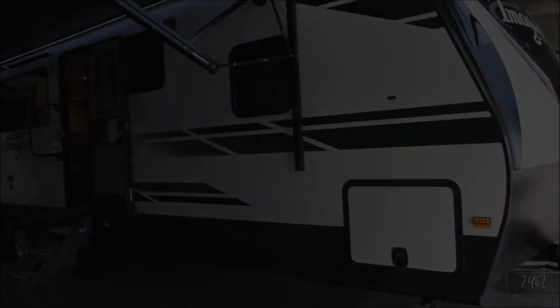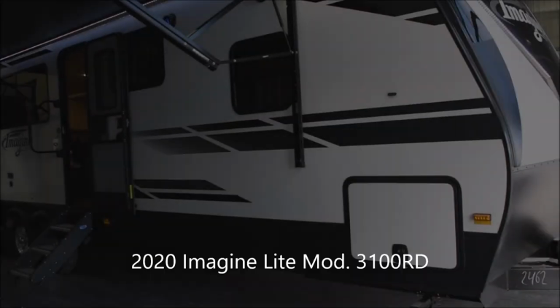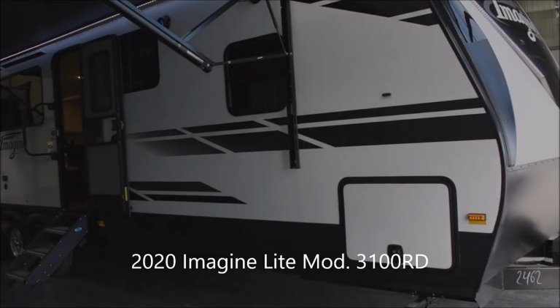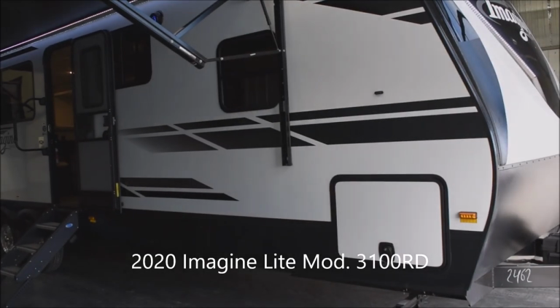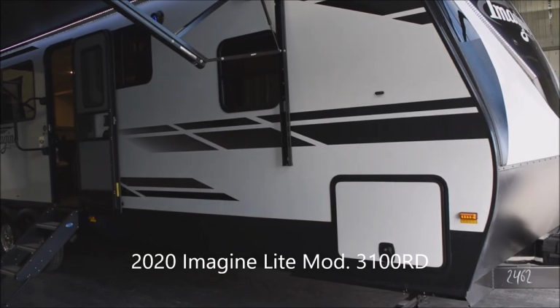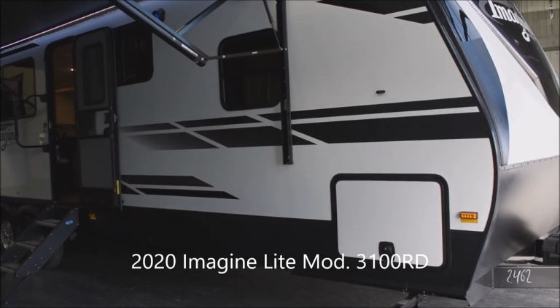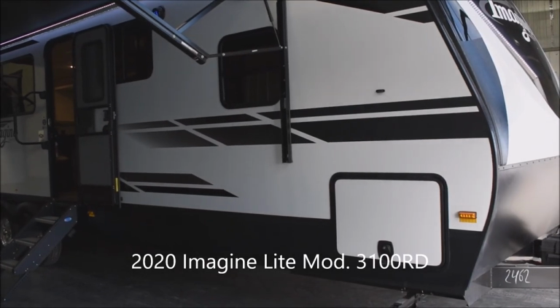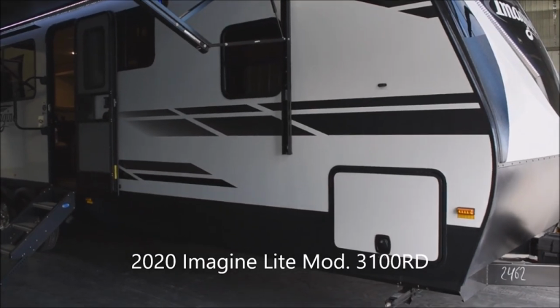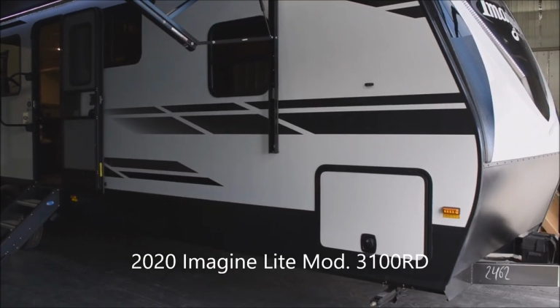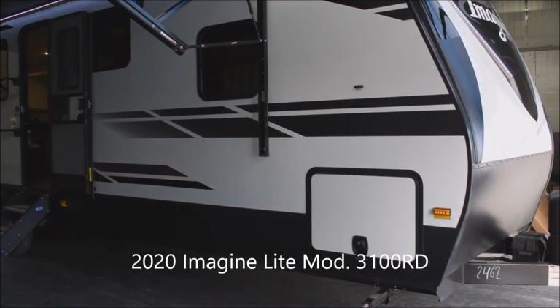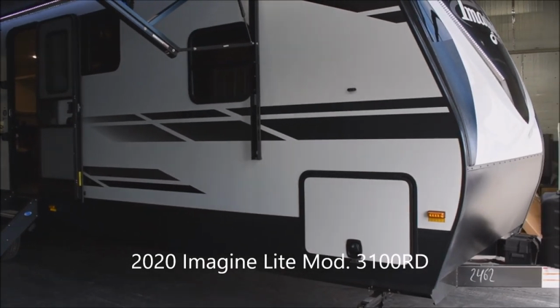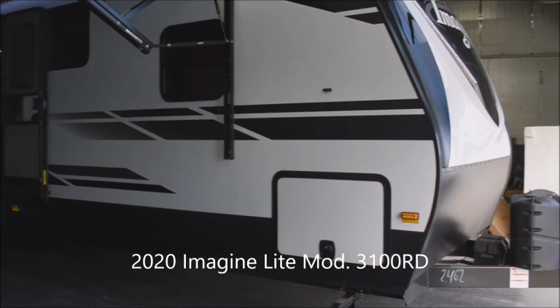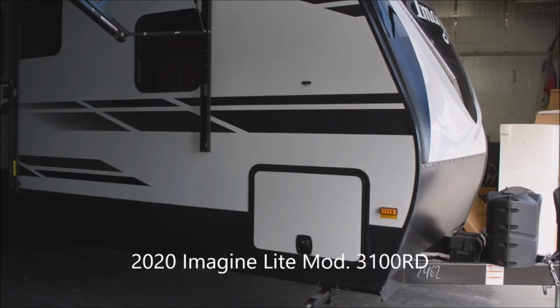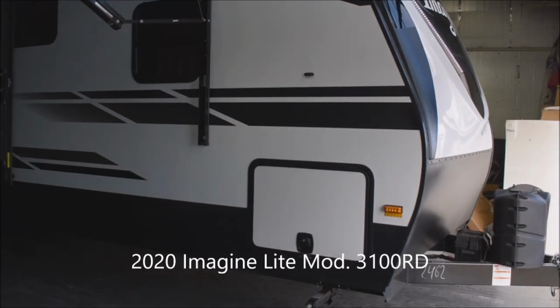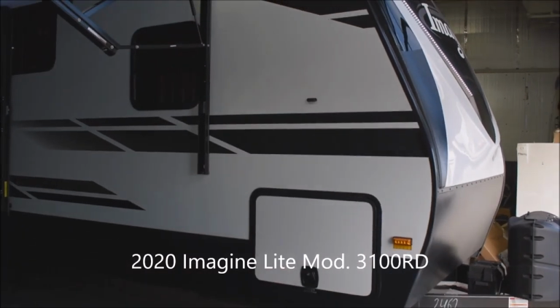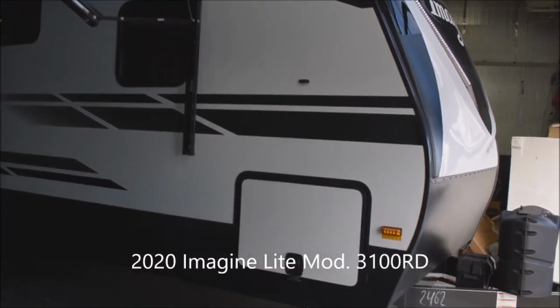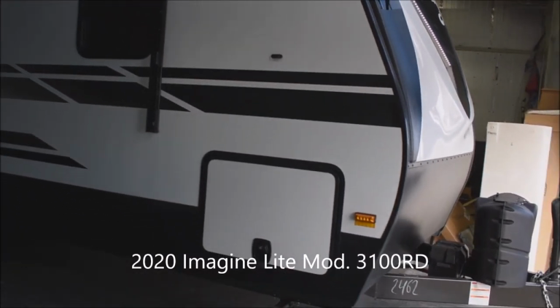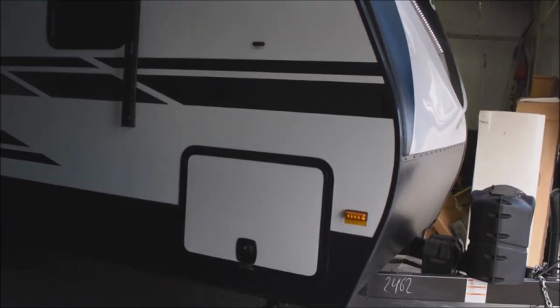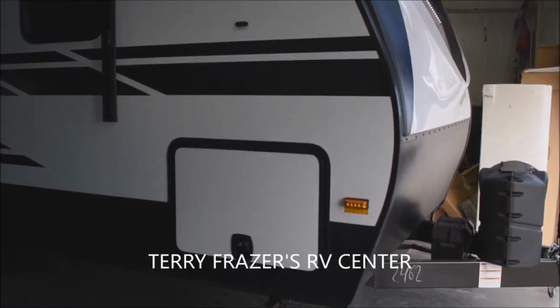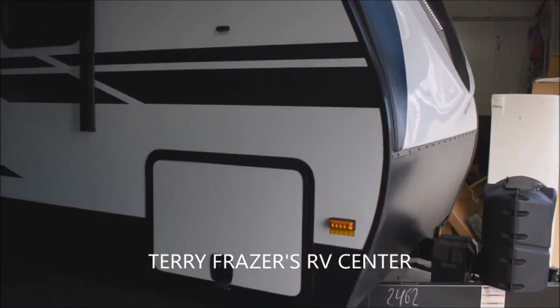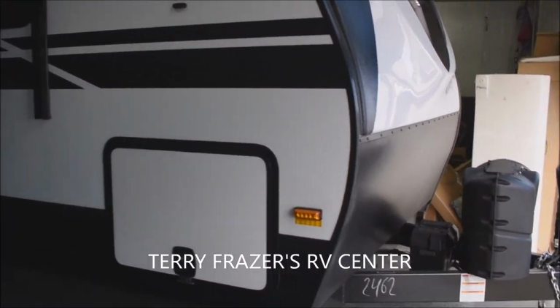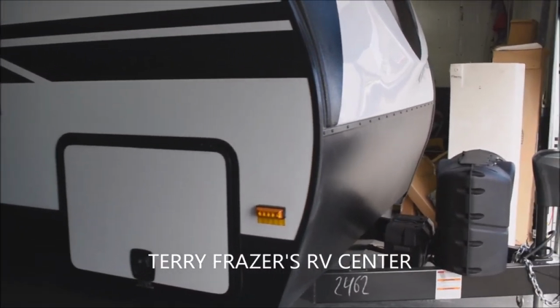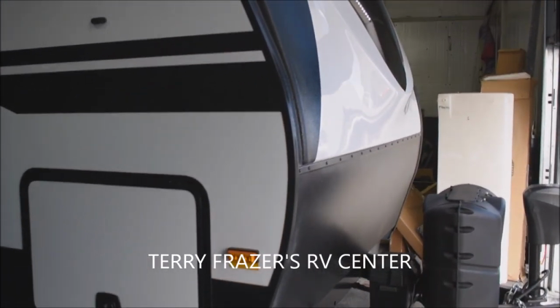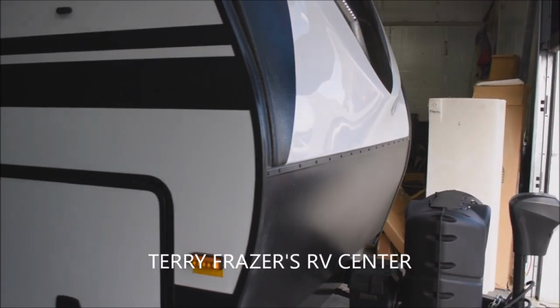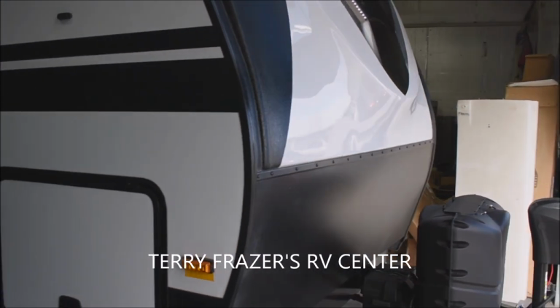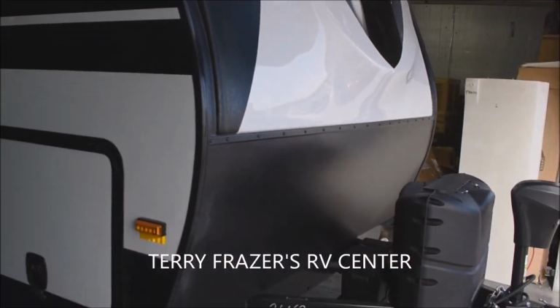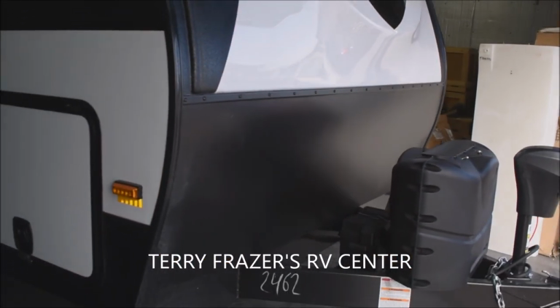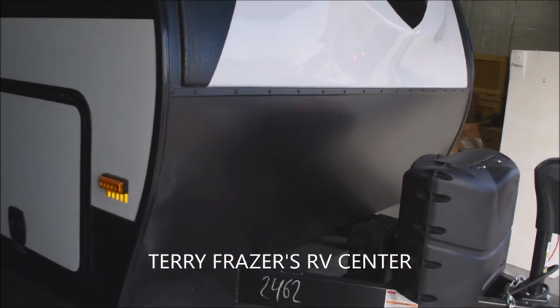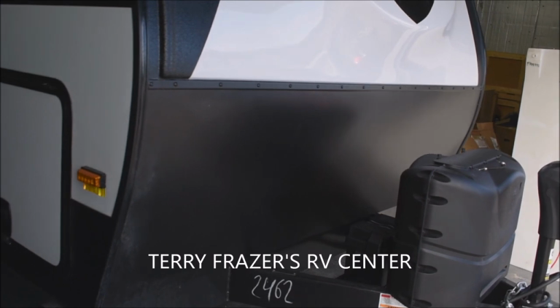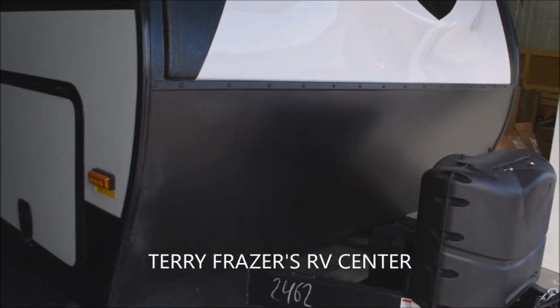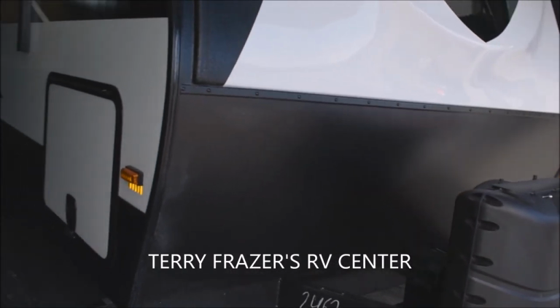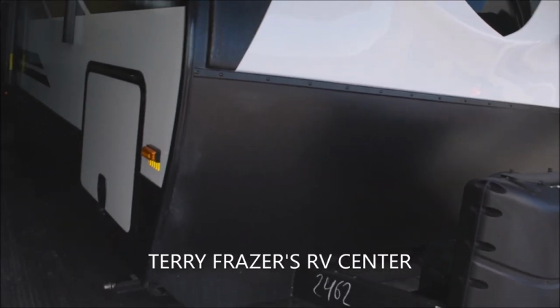This is a 2020 Imagine Light Travel Trailer, model number 3100RD by Grand Design RV, and this presentation is brought to you by Terry Frazier's RV Center in Eldridge, Iowa.